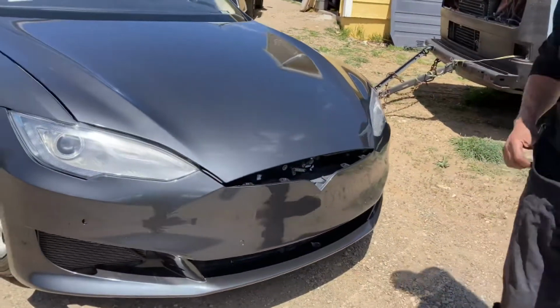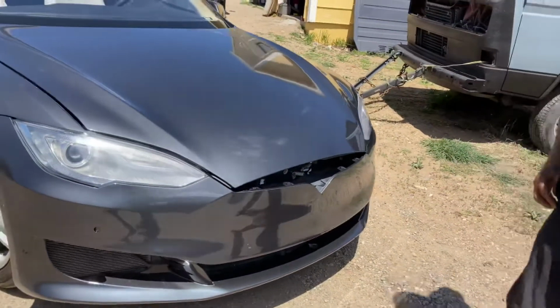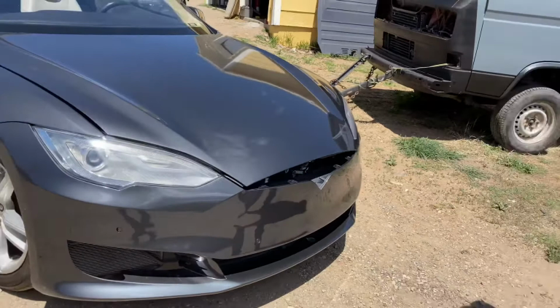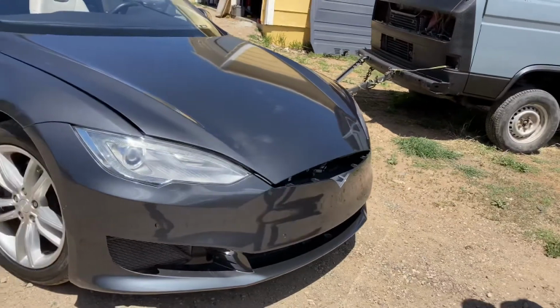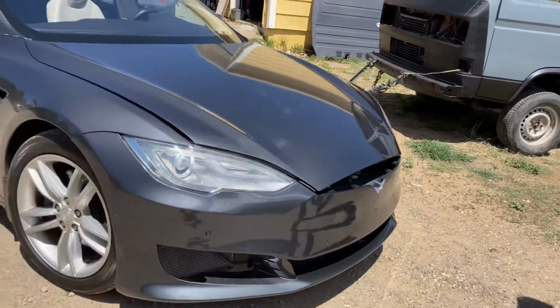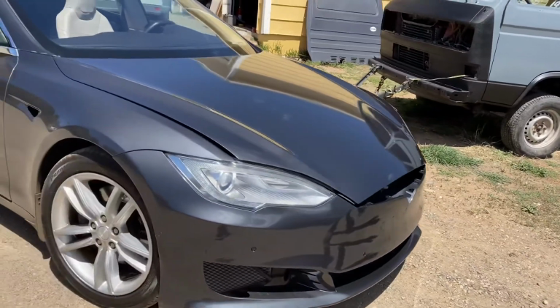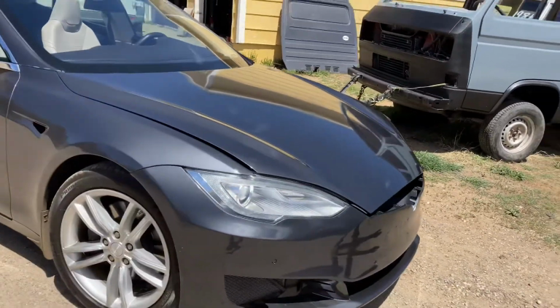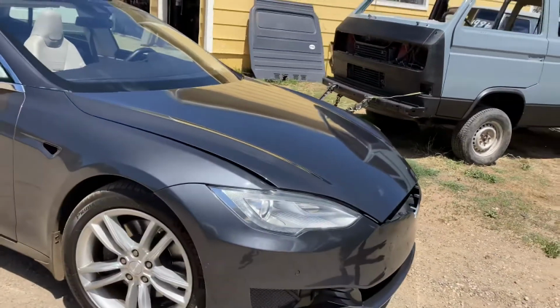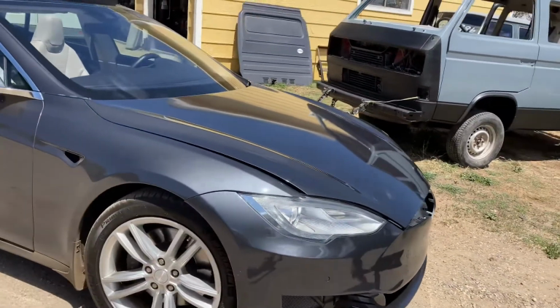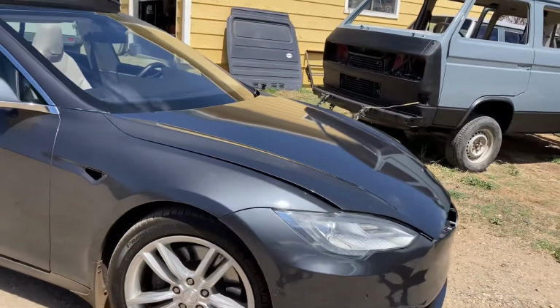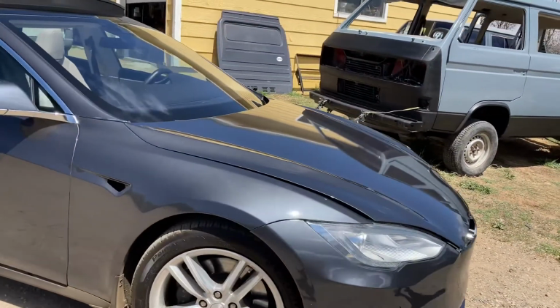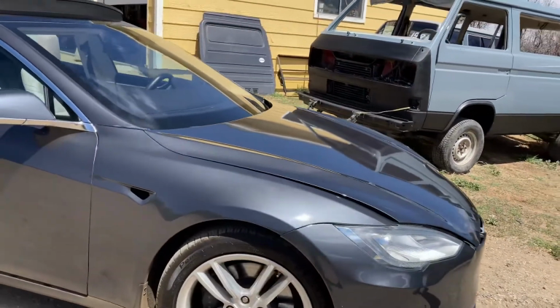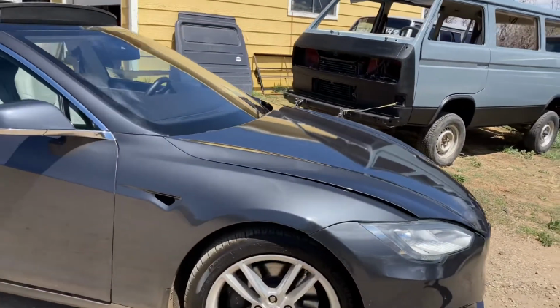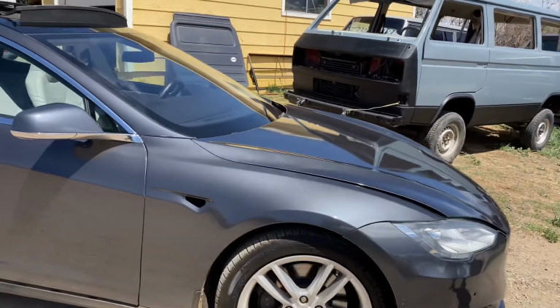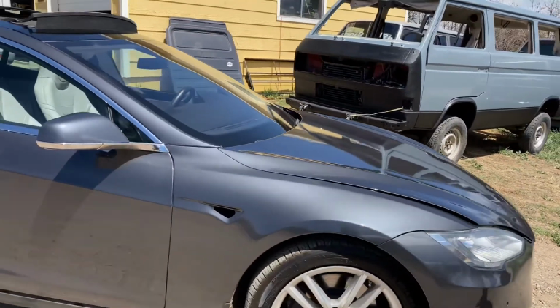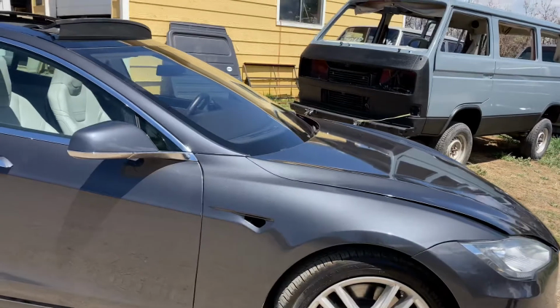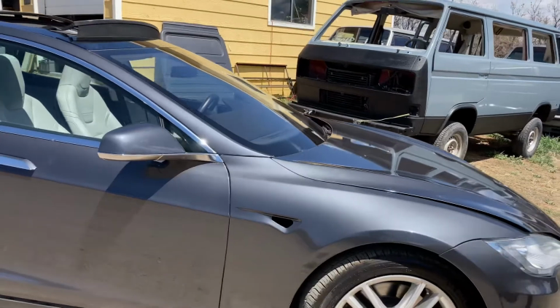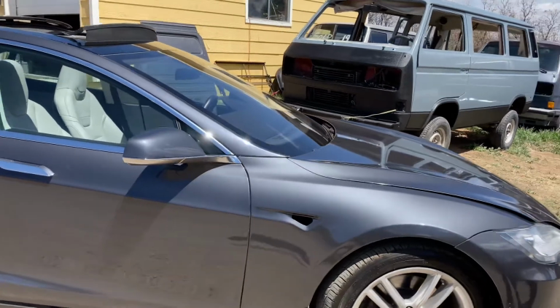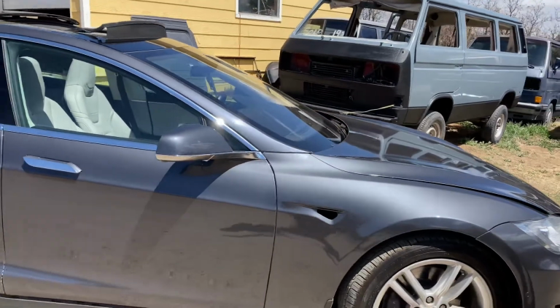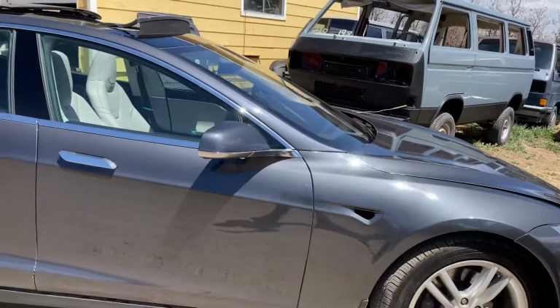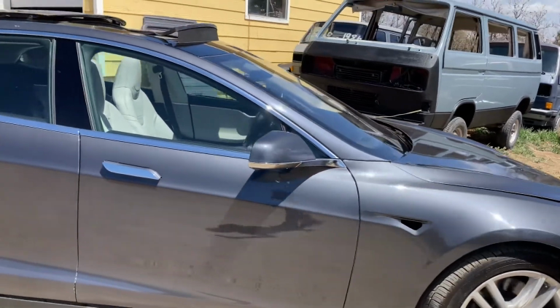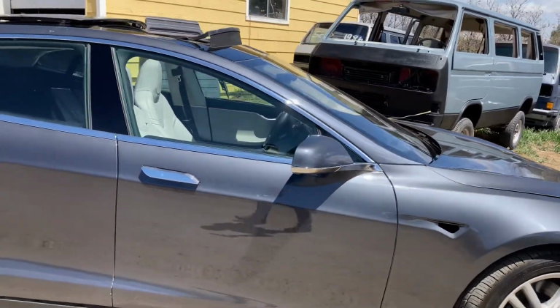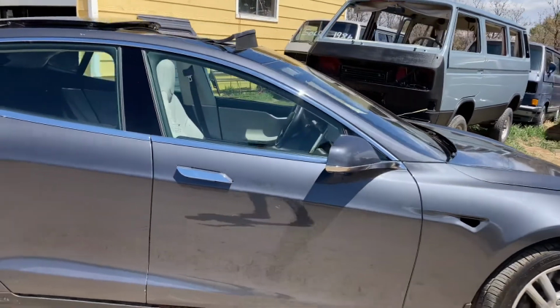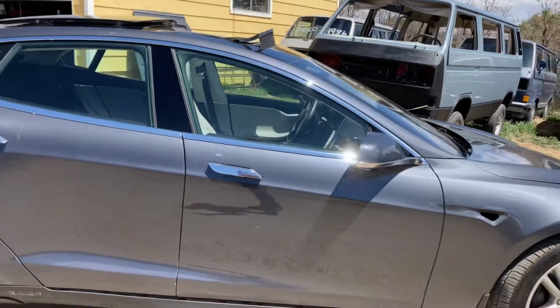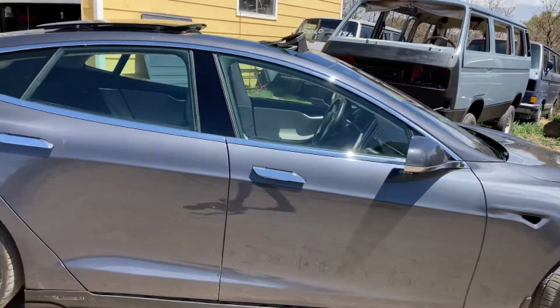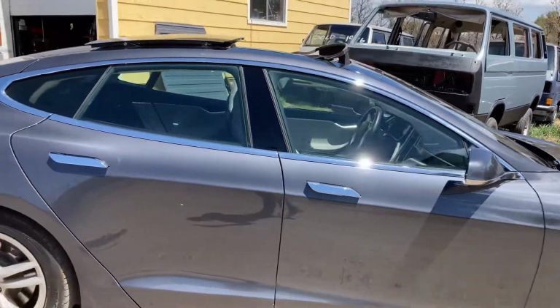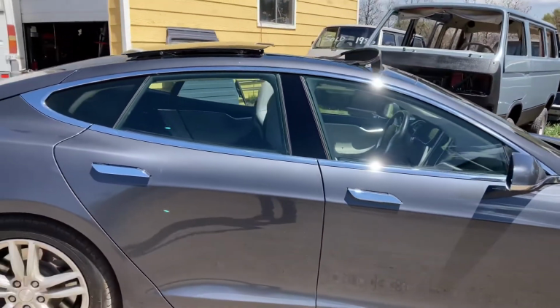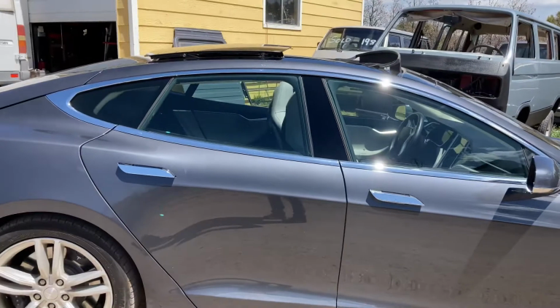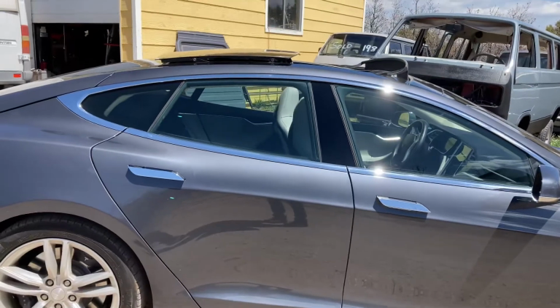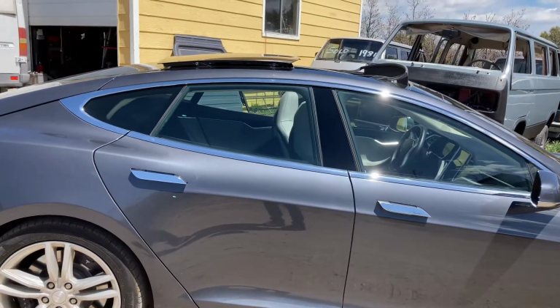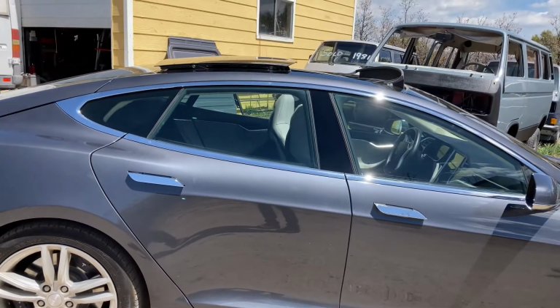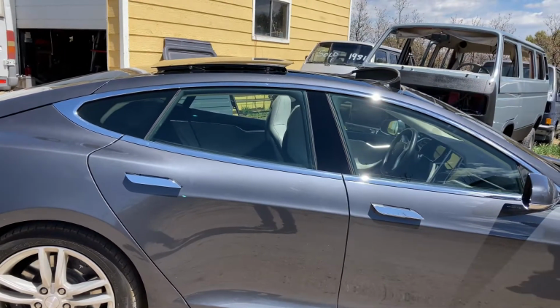So eight hundred fifty bucks, including the detailing. But that detailer sure cleaned it up, man.